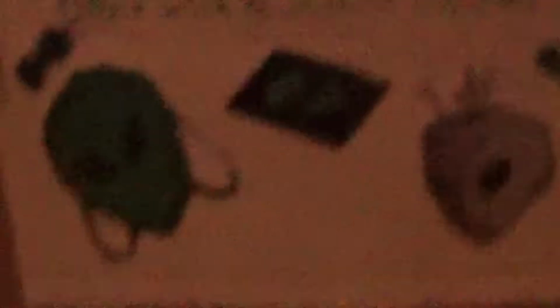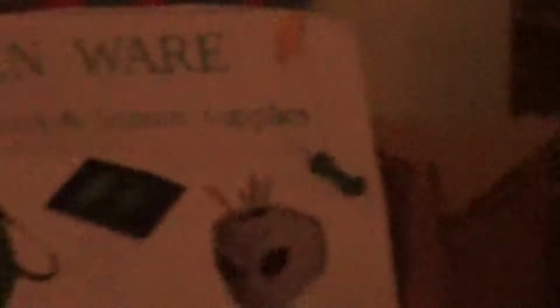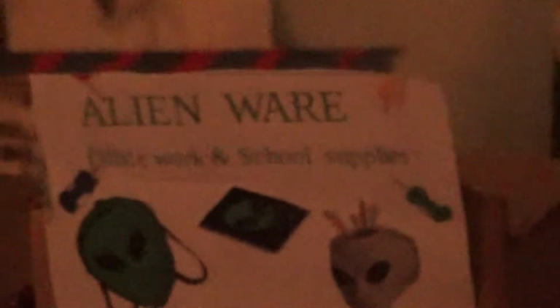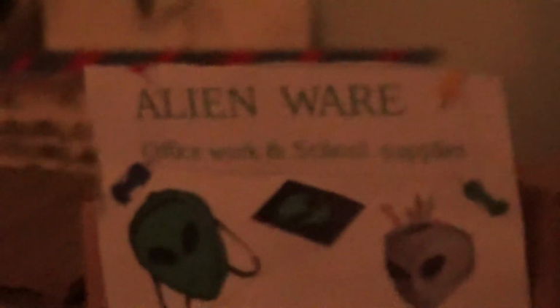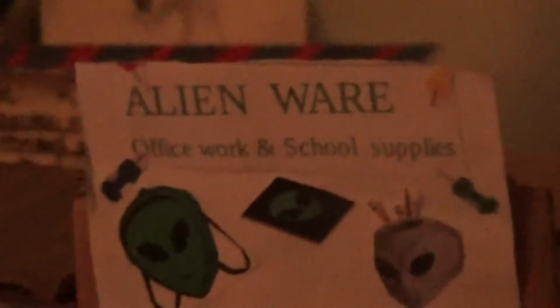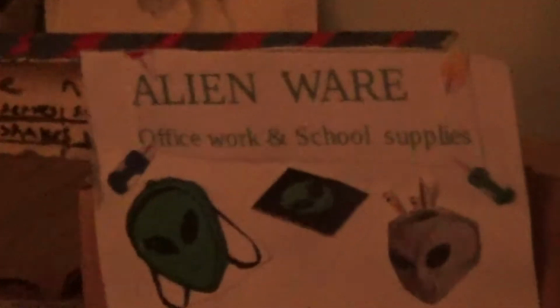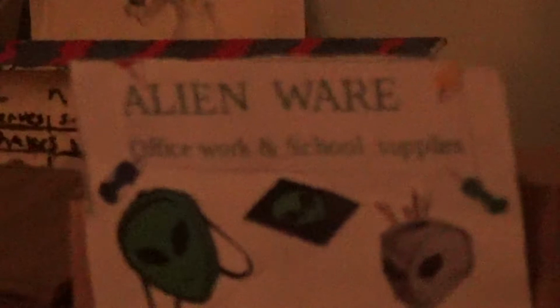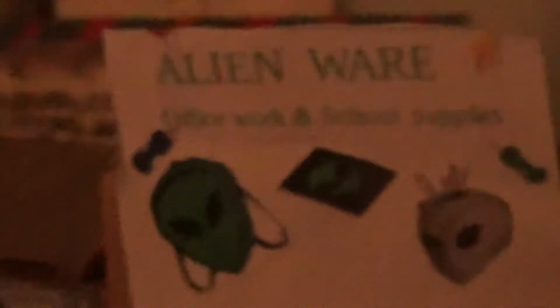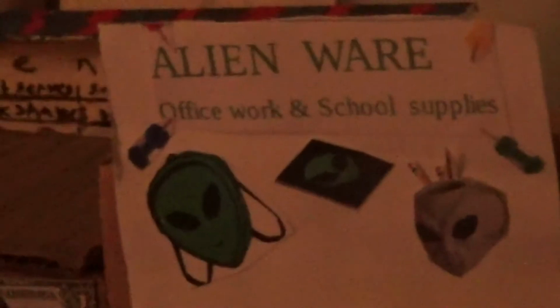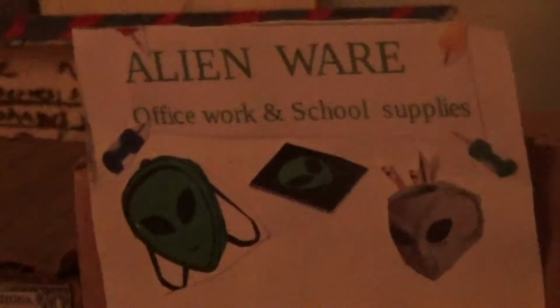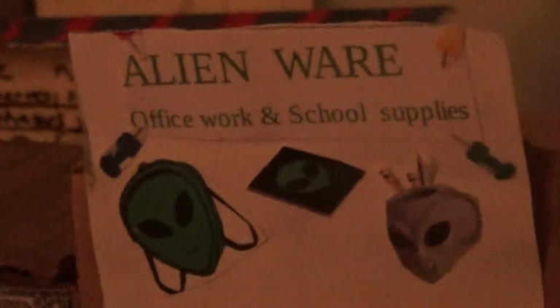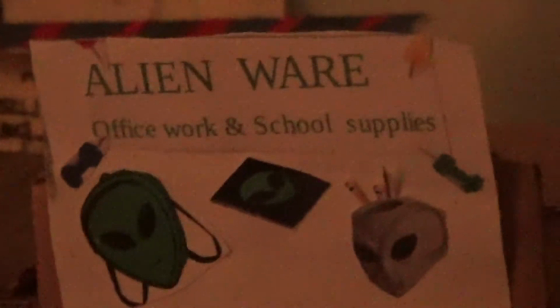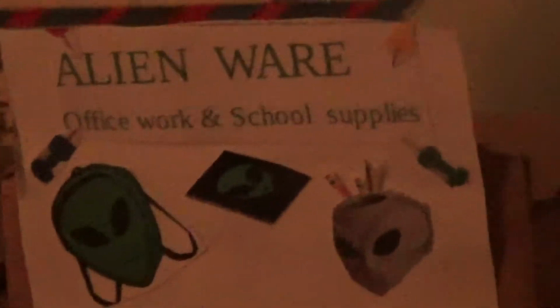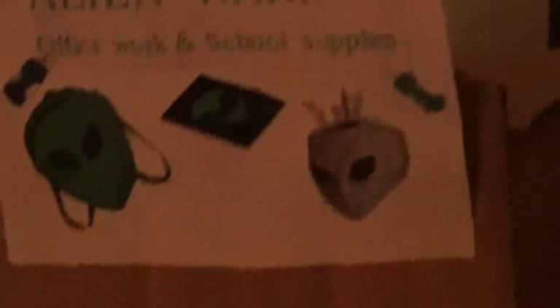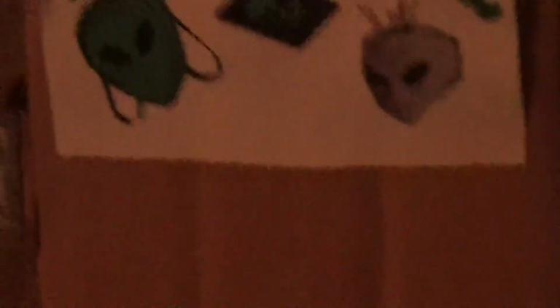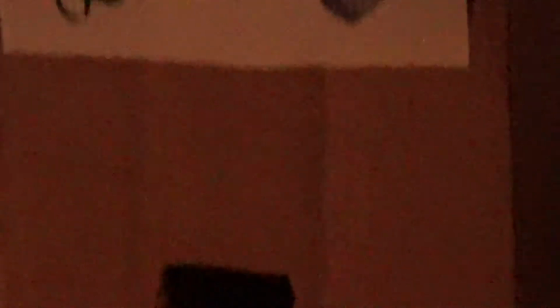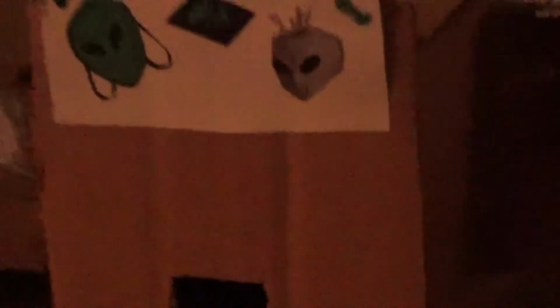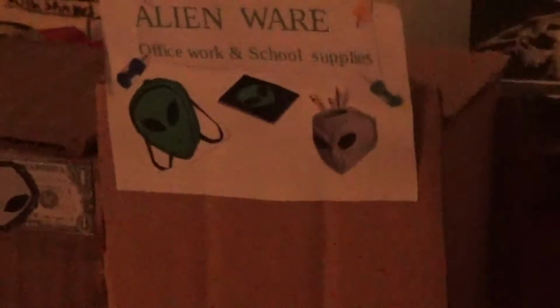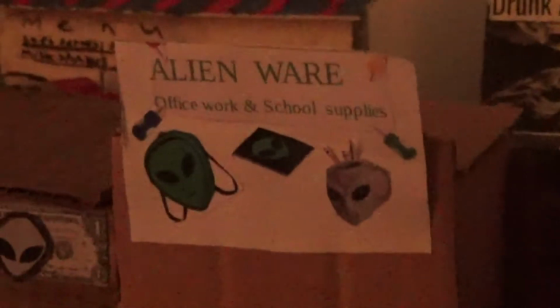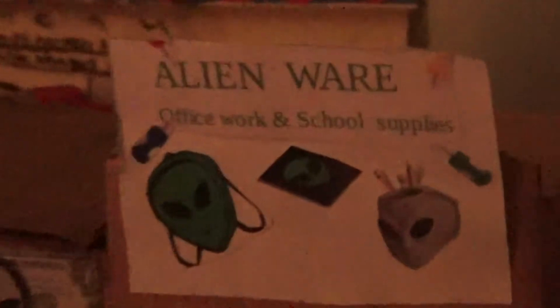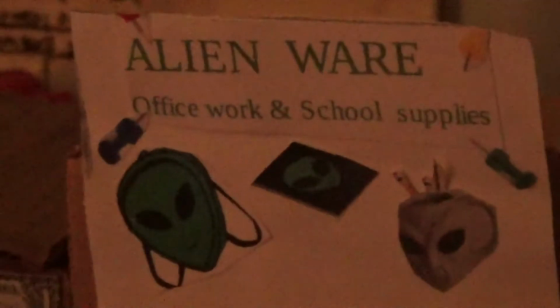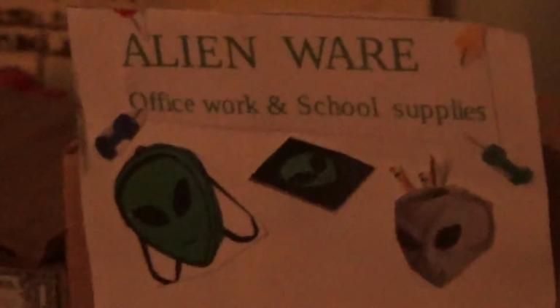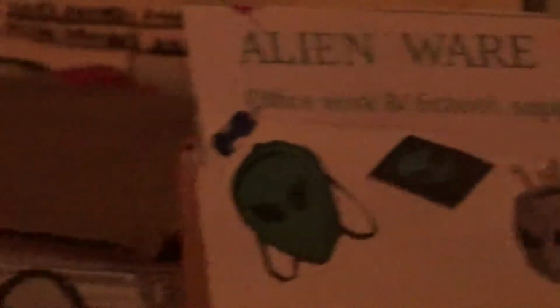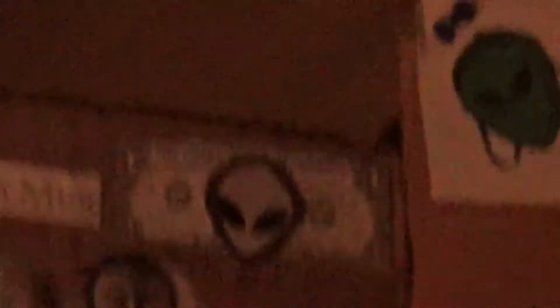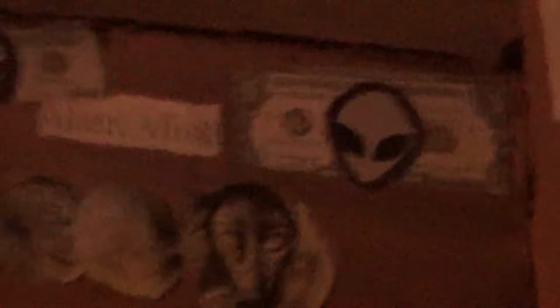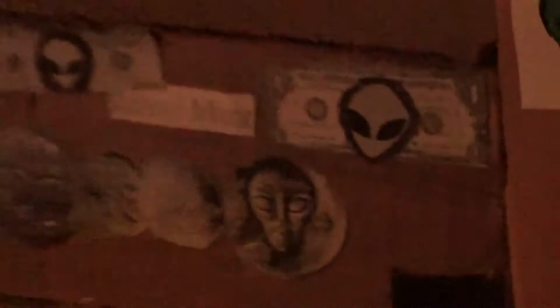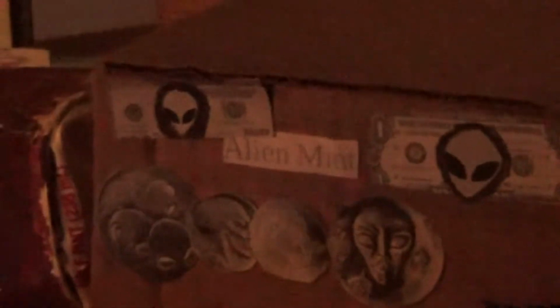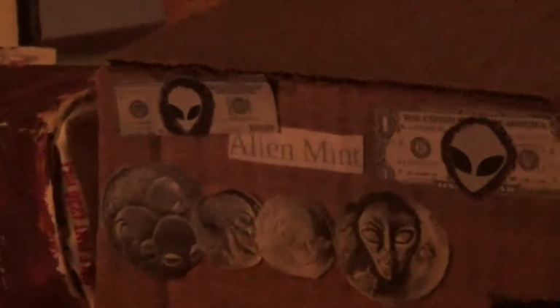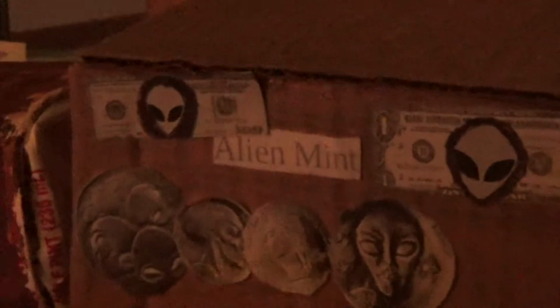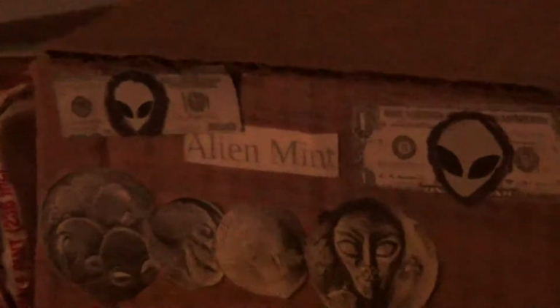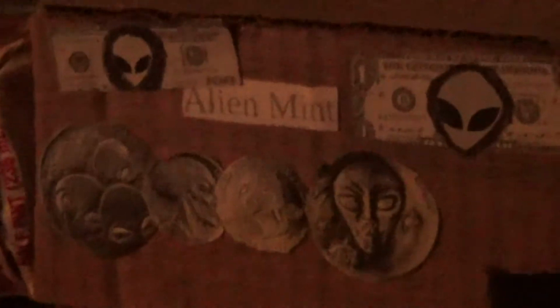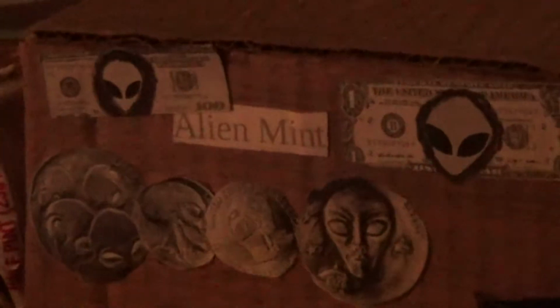Here's like a Staples kind of thing — not a hardware store but an office work and school supplies store. That's the newest one I've done. And it's a mint factory — I'm ready to make all the money.